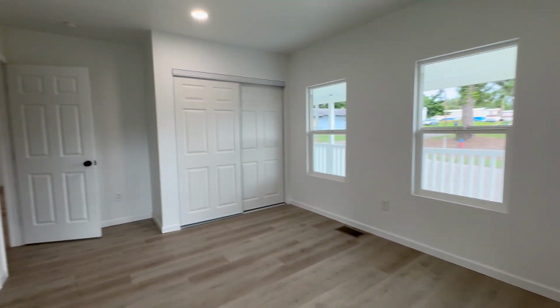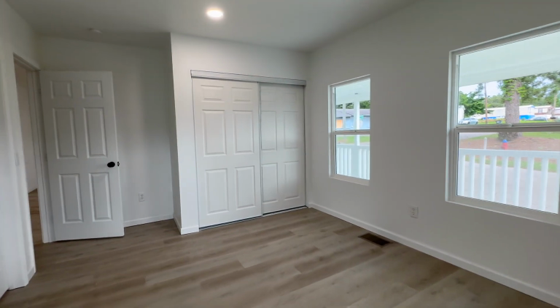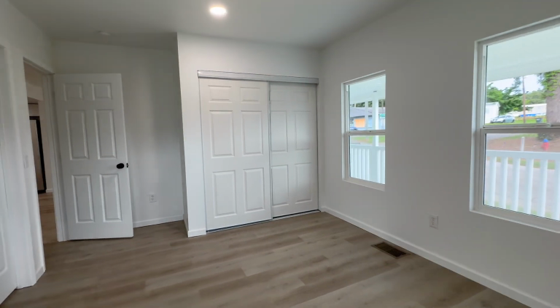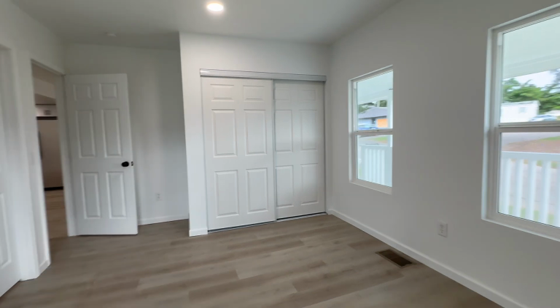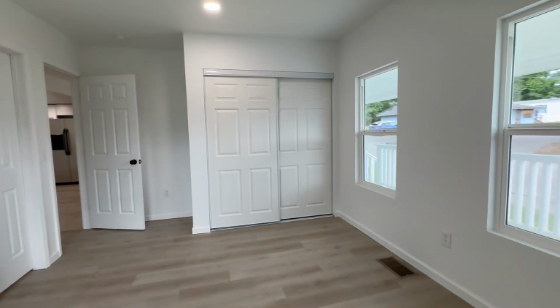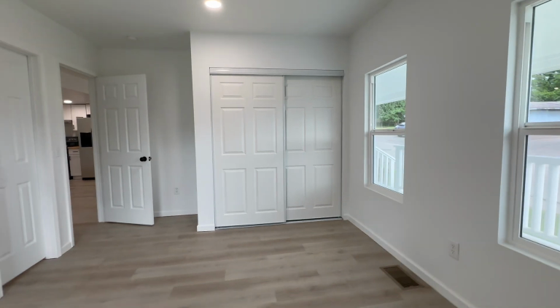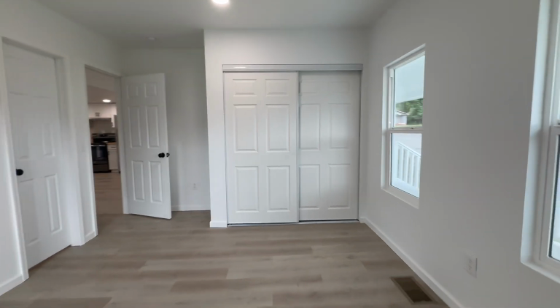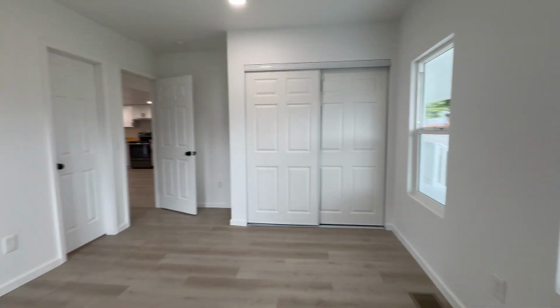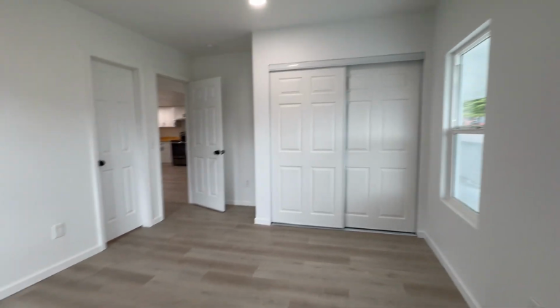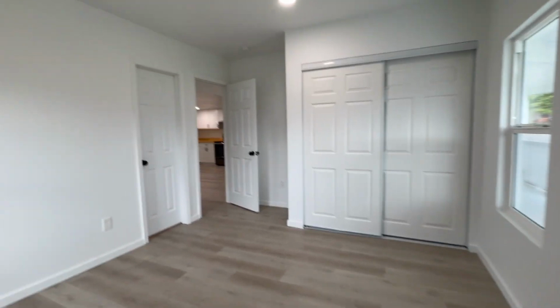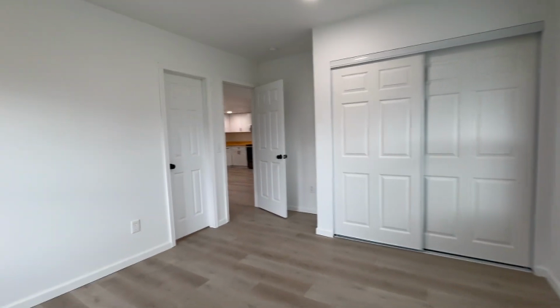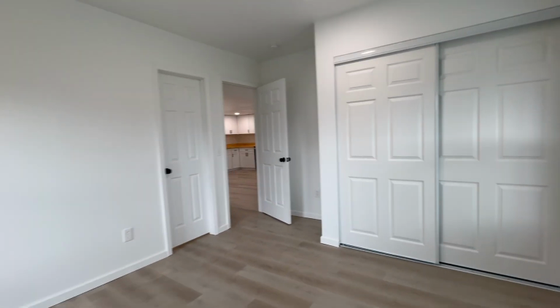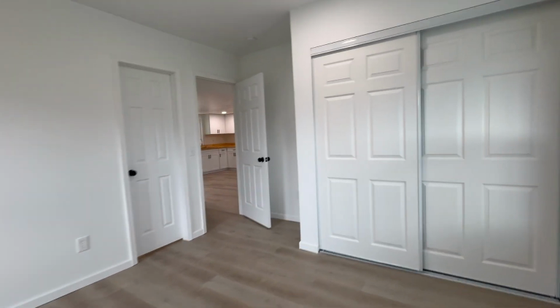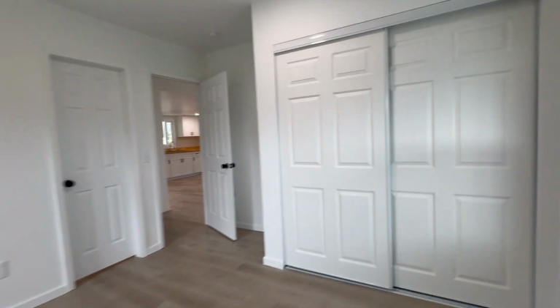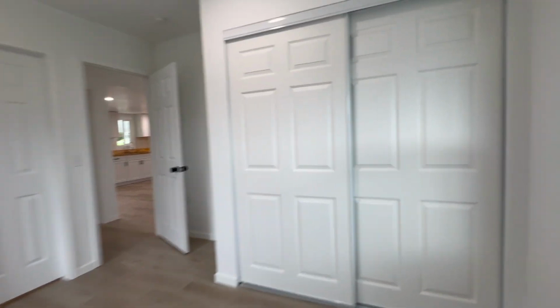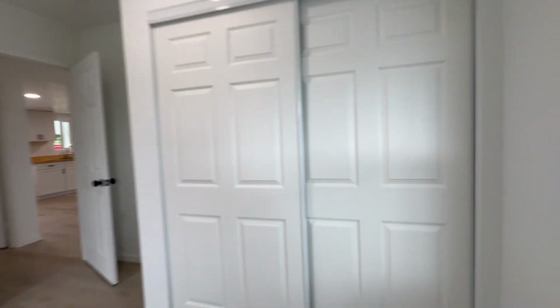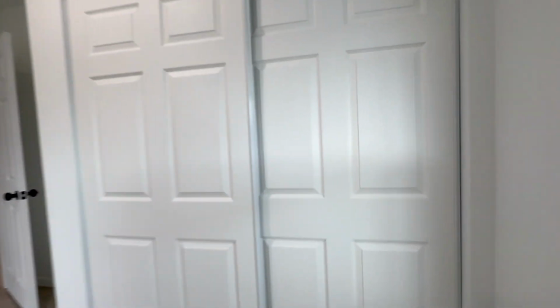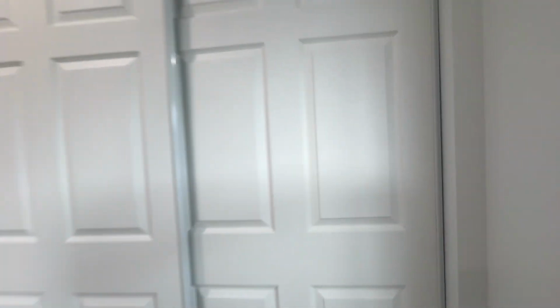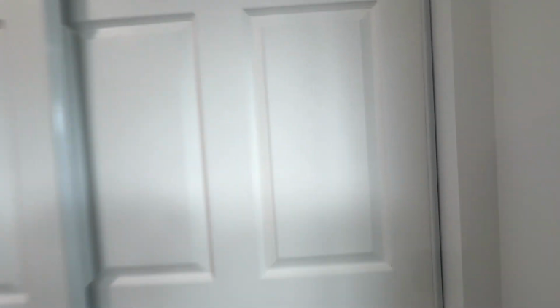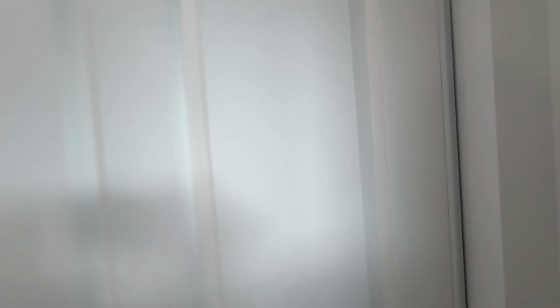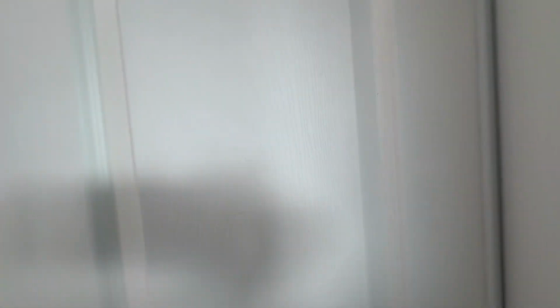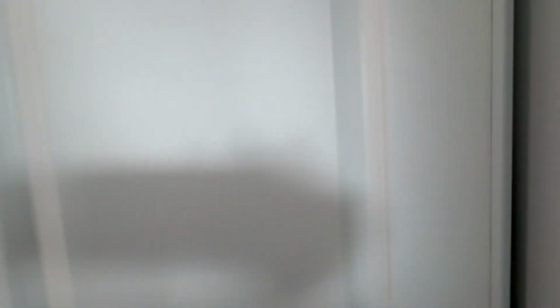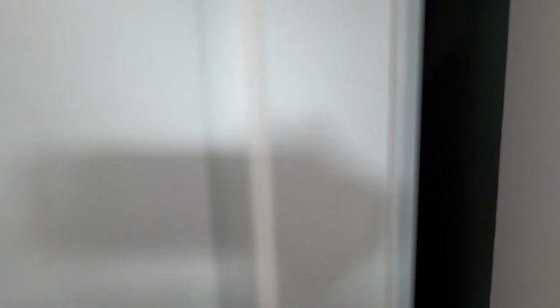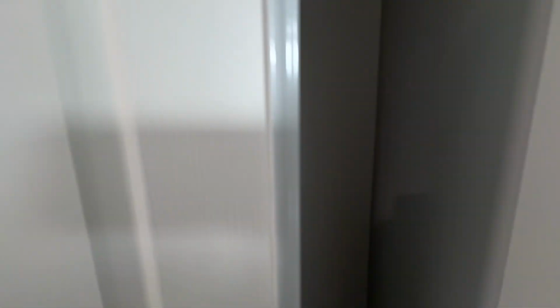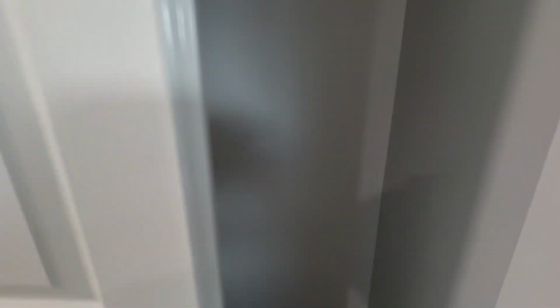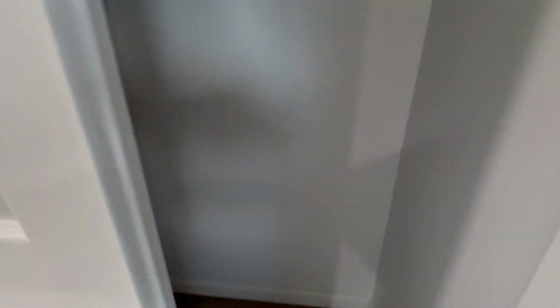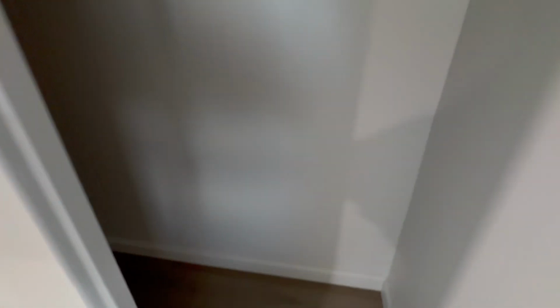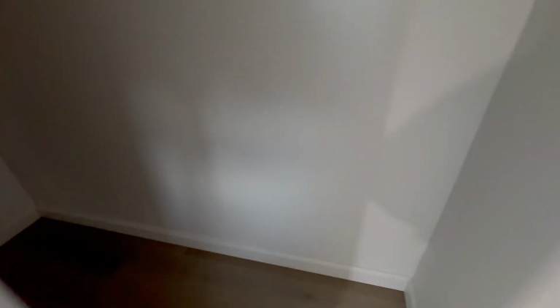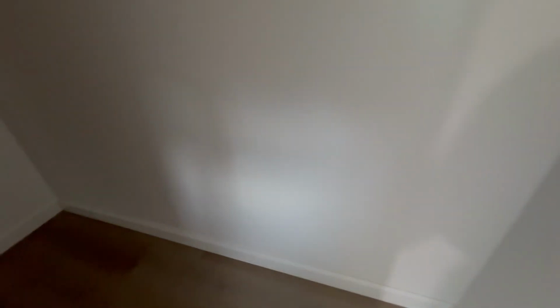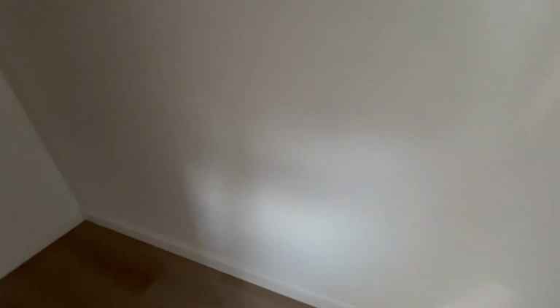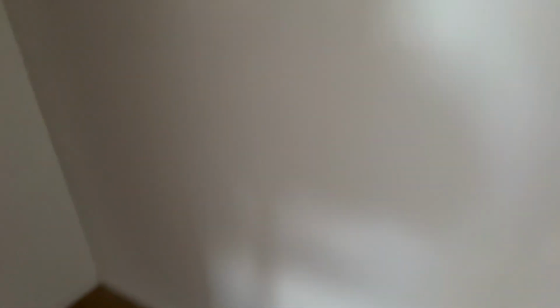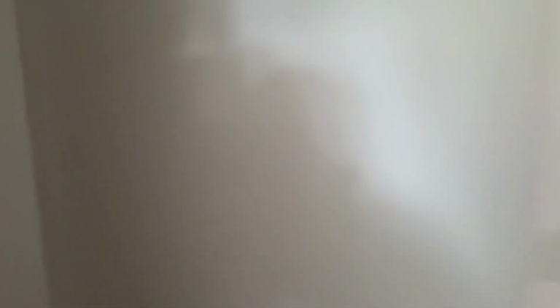This first bedroom overlooks the front porch. The closets are nice and sizable with easy slide-open doors.